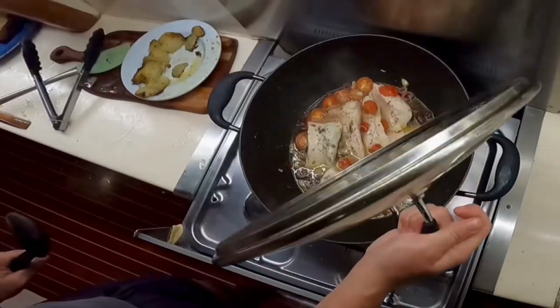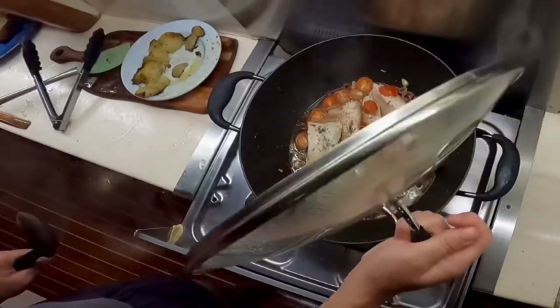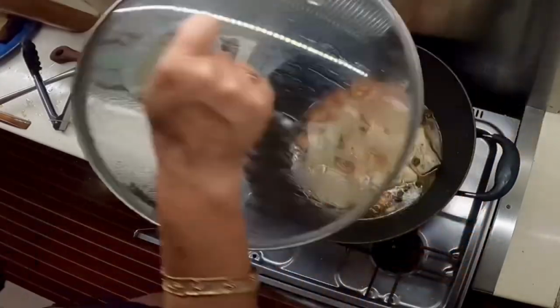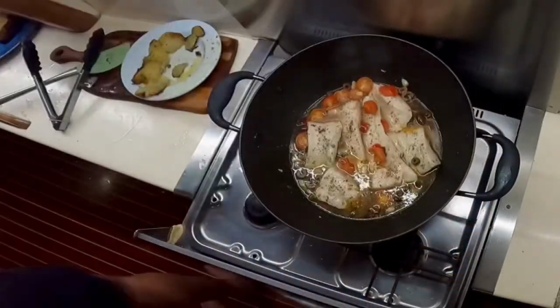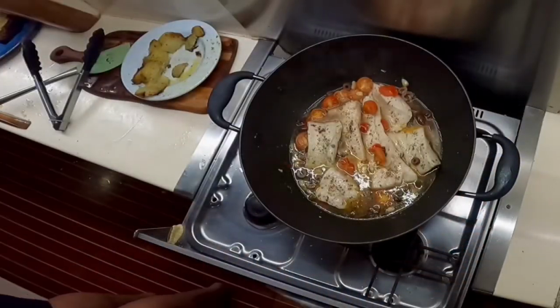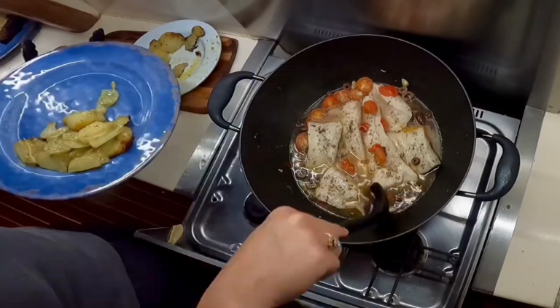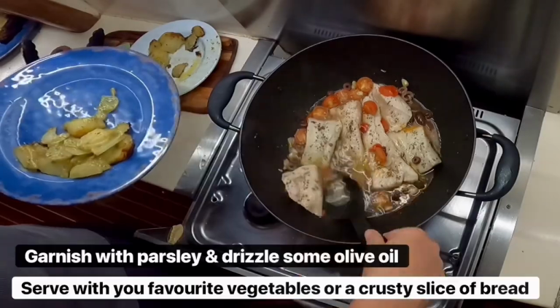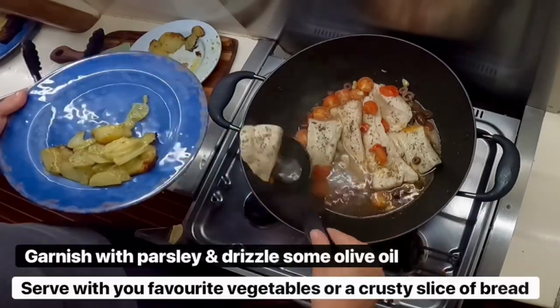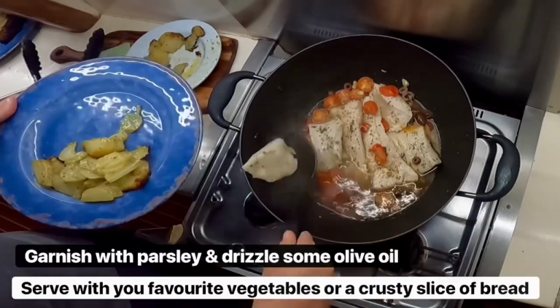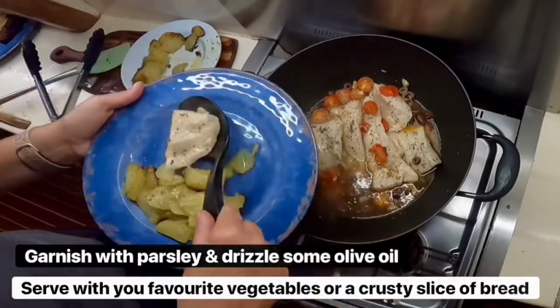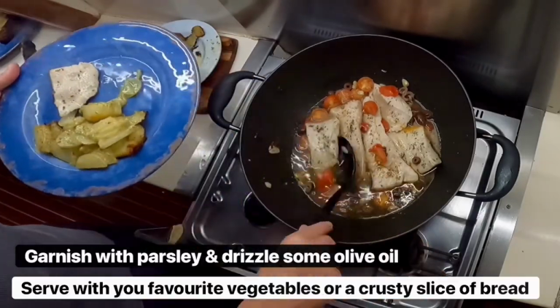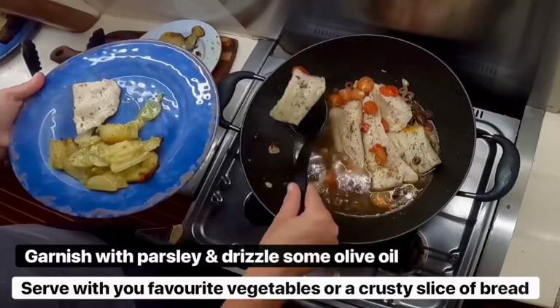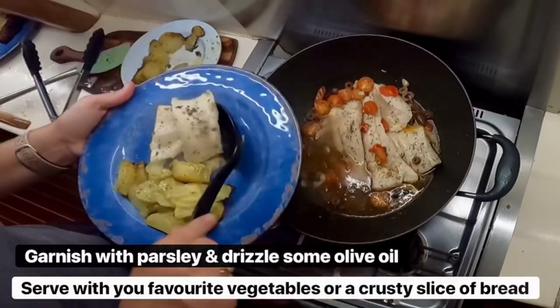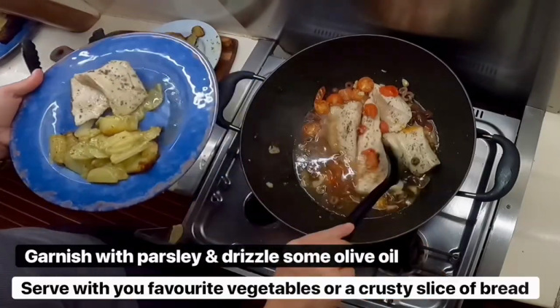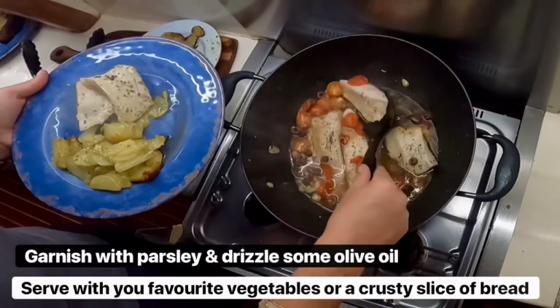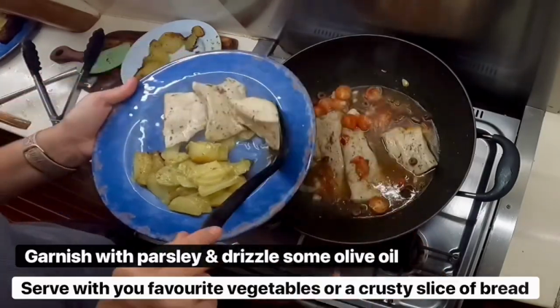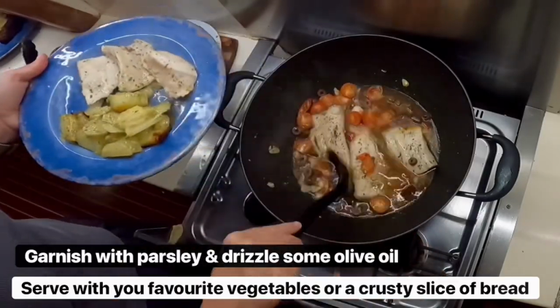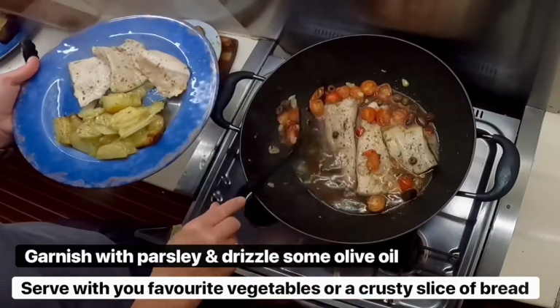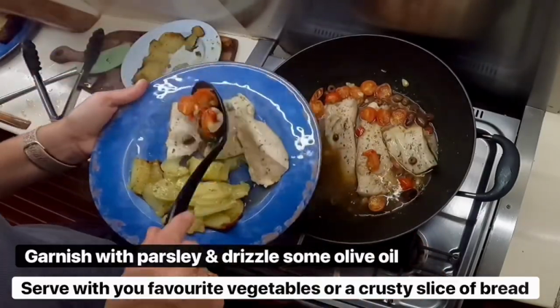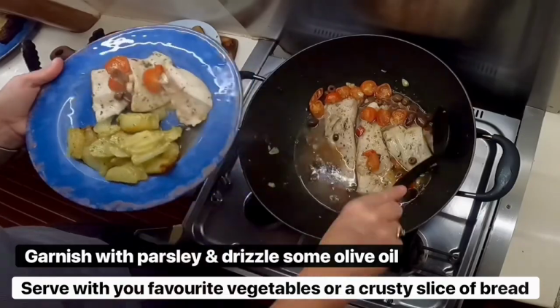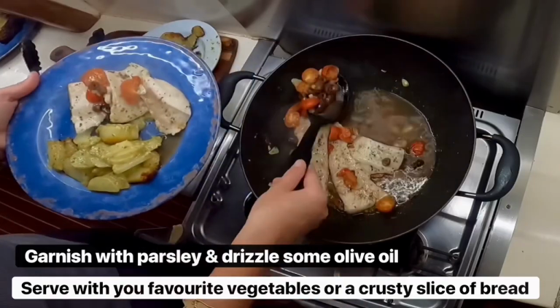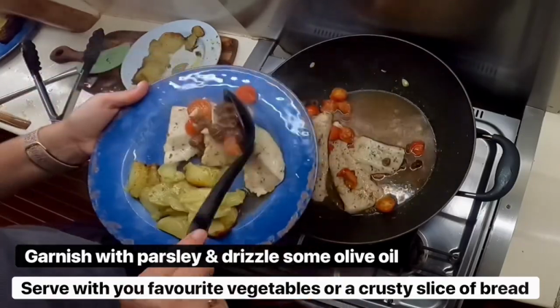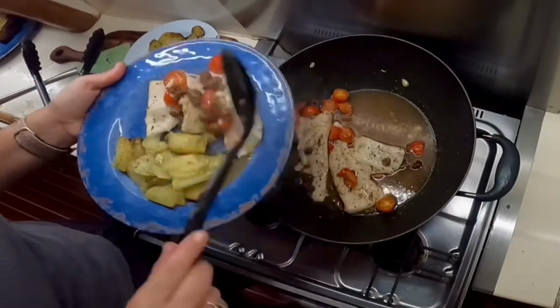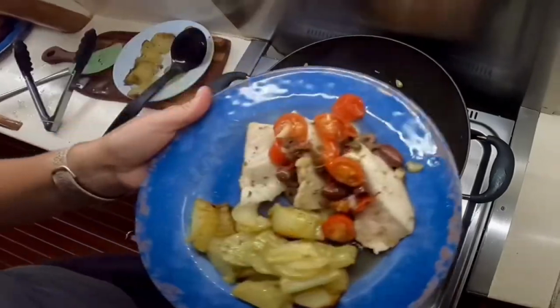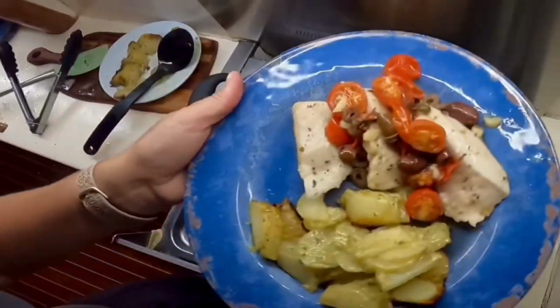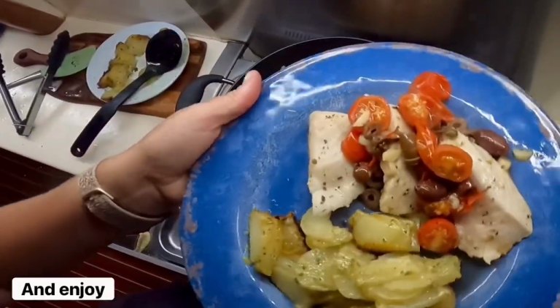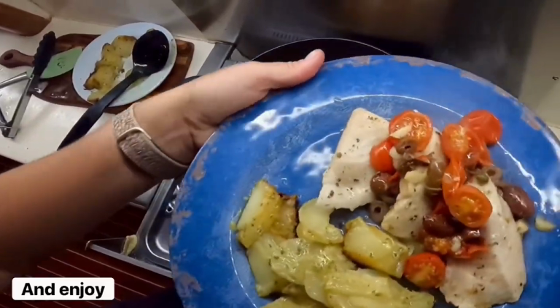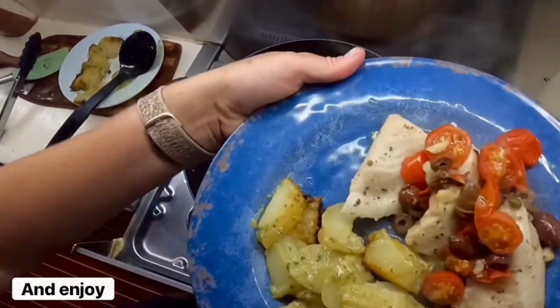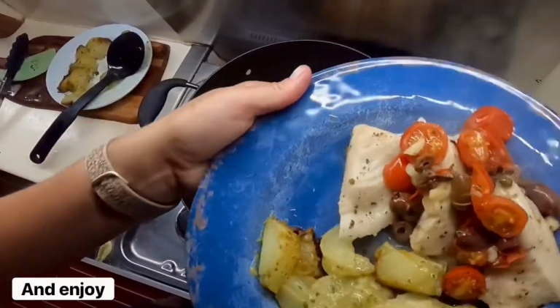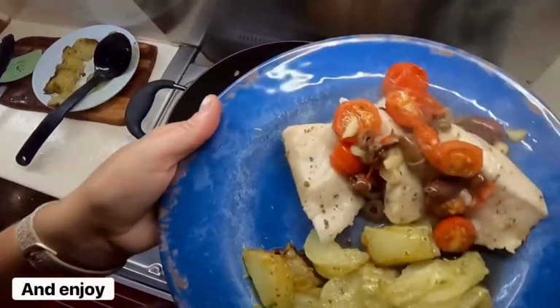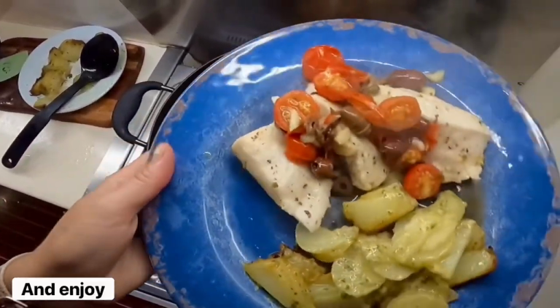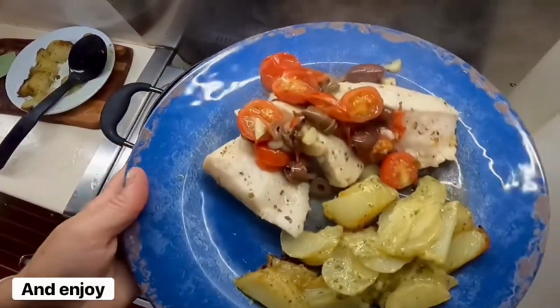Serve this with your favourite vegetables — like tonight I did potato bake — or a tasty slice of crusty bread and dip your bread into that yummy sauce.